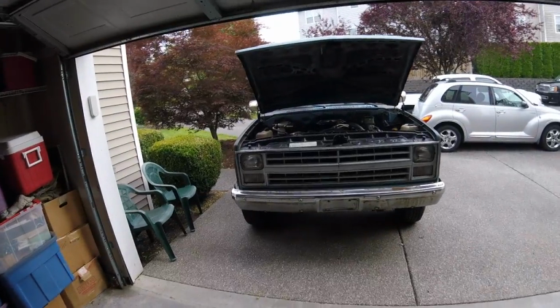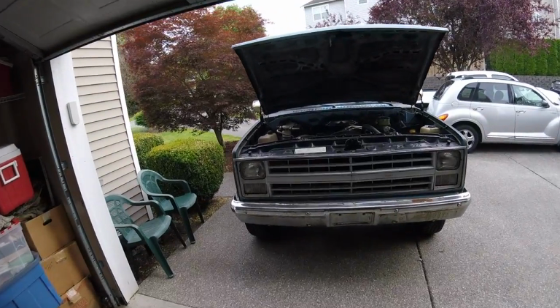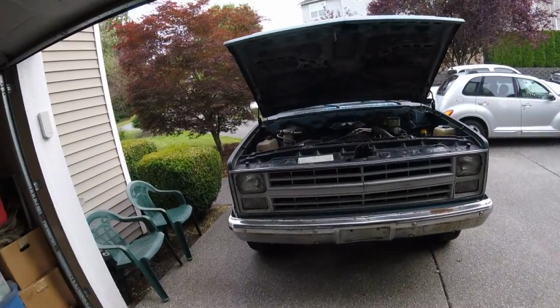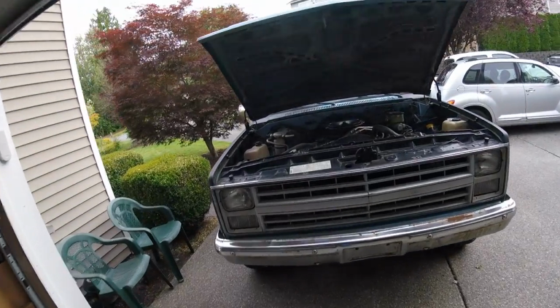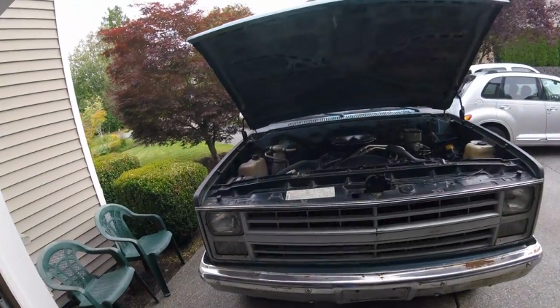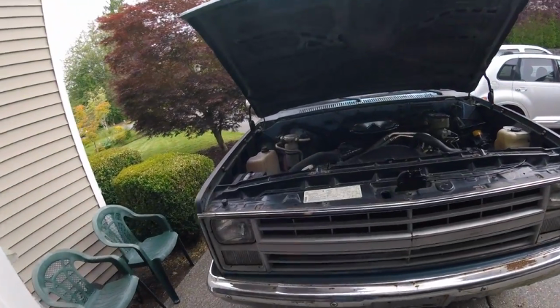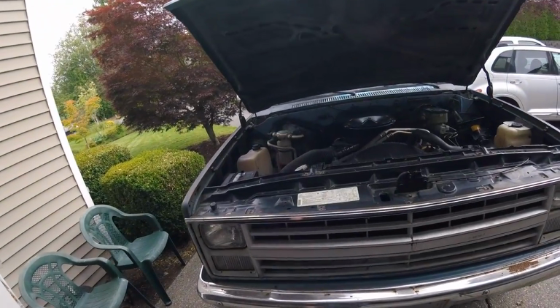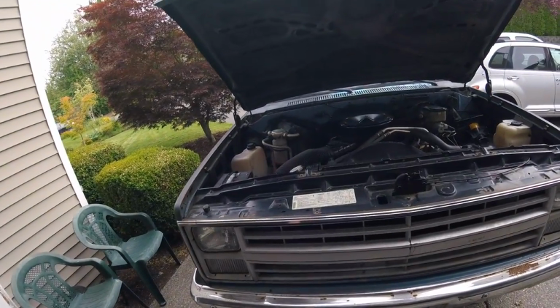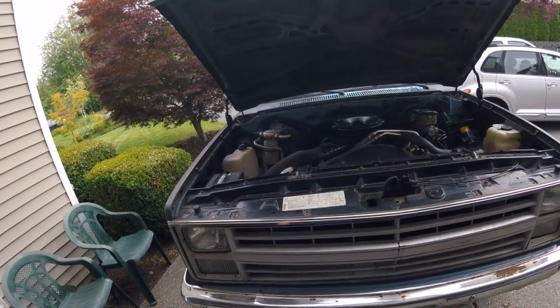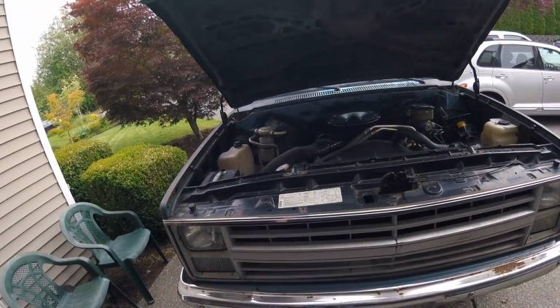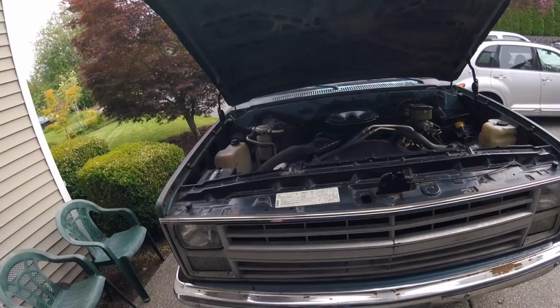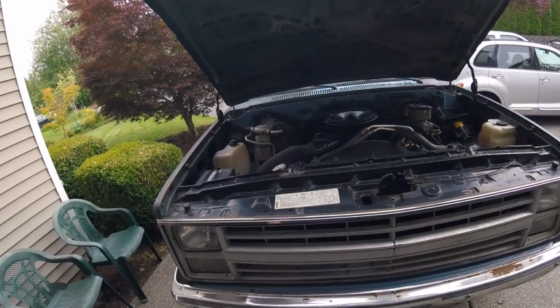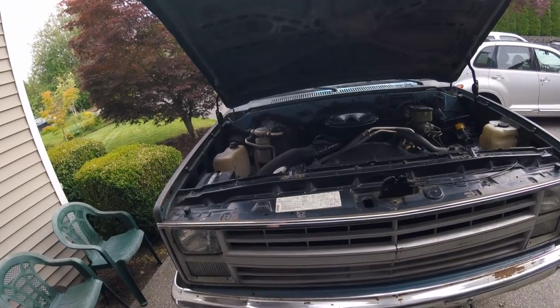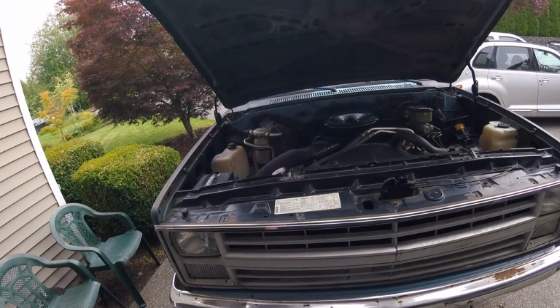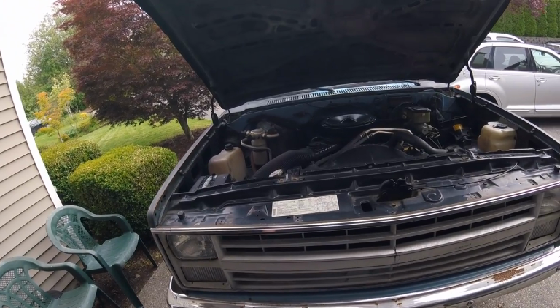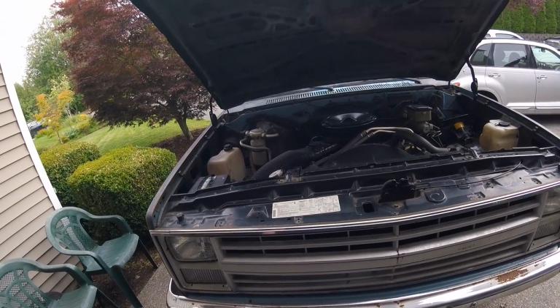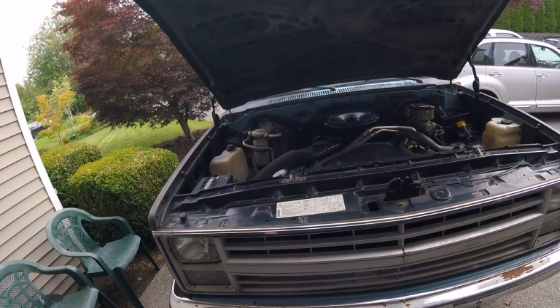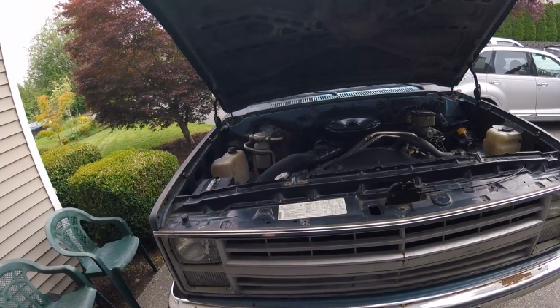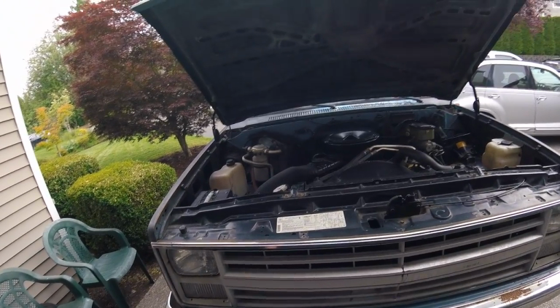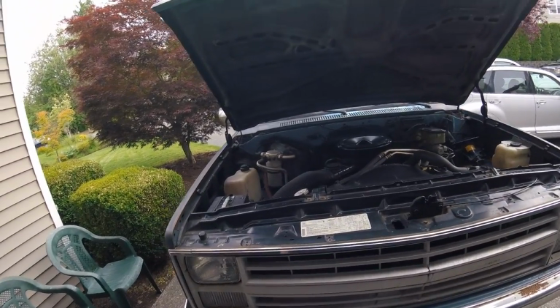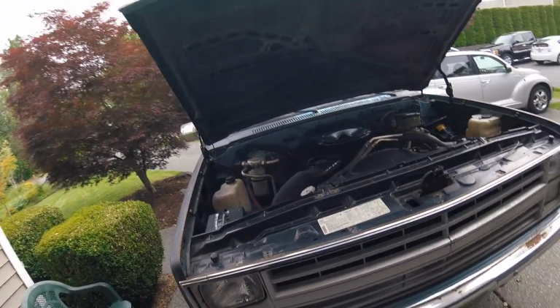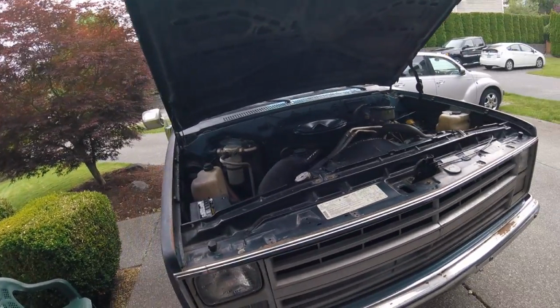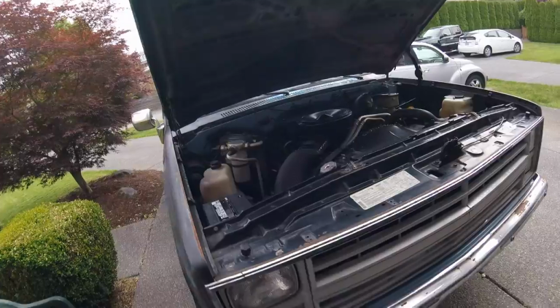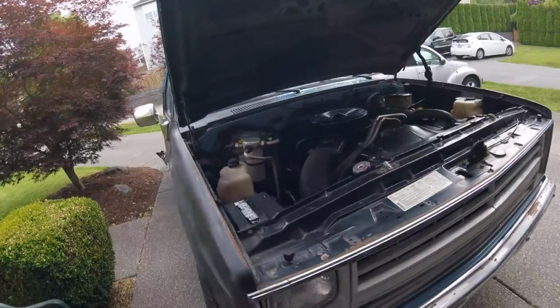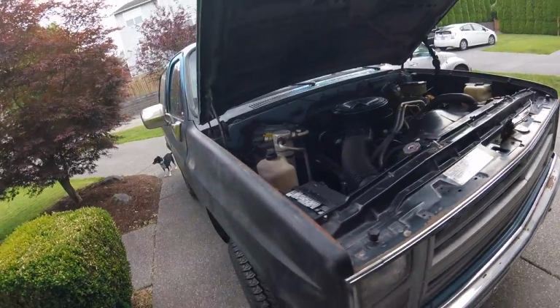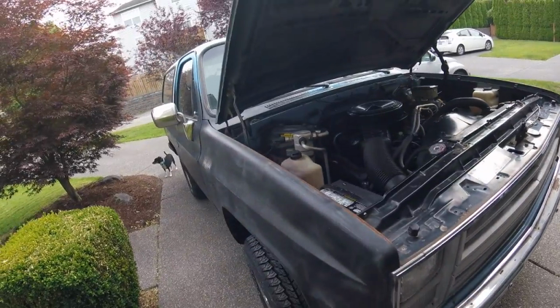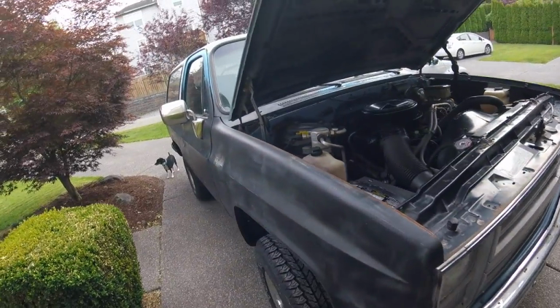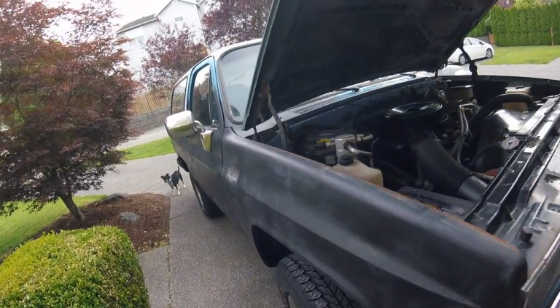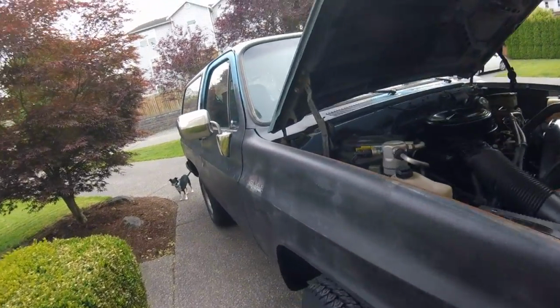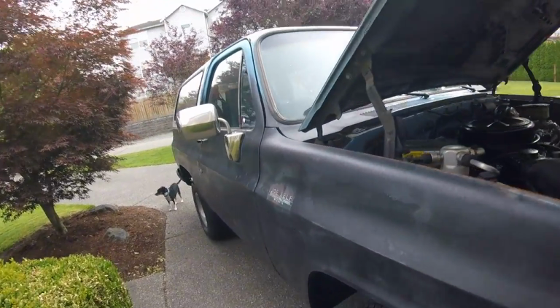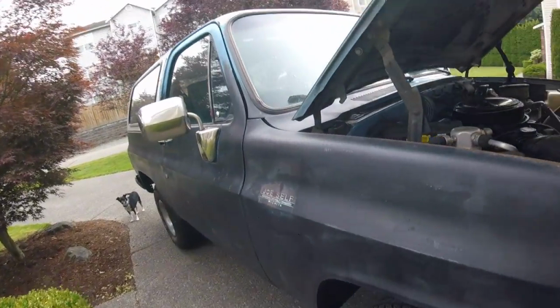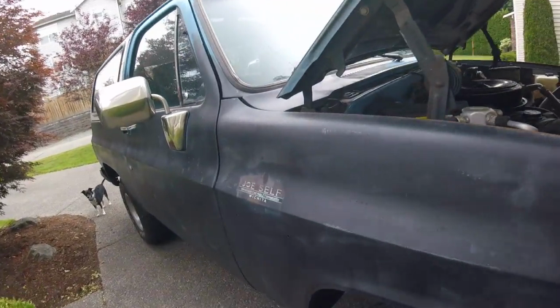85 Blazer. I'm the original owner. K5 four wheel drive. Bought it from Joe Self Chevrolet.